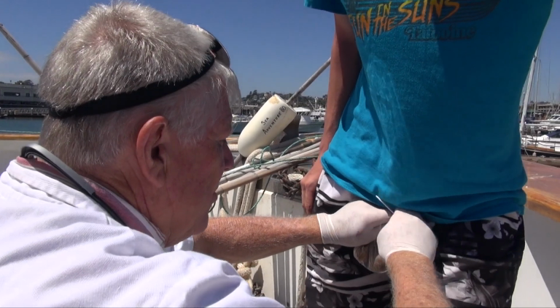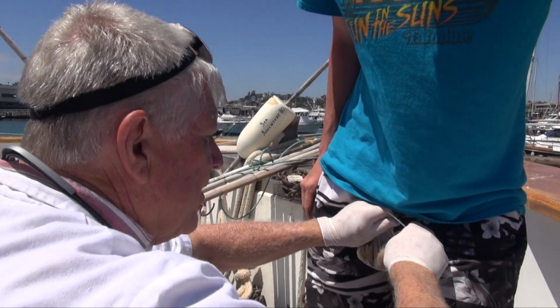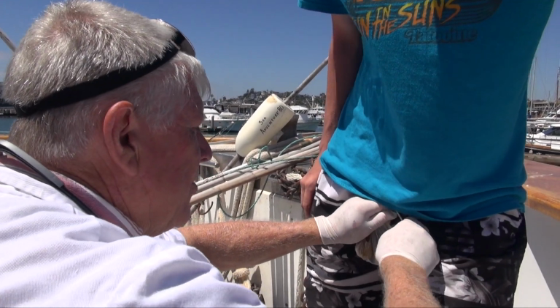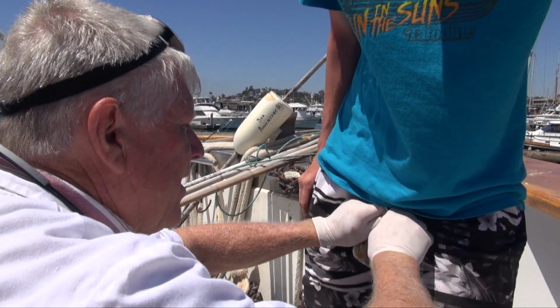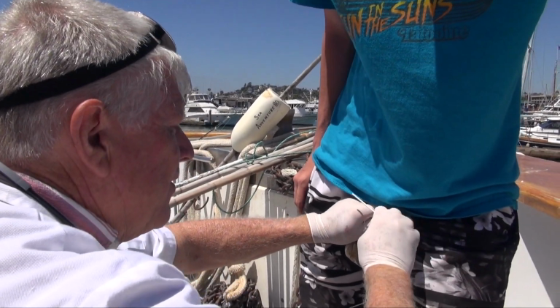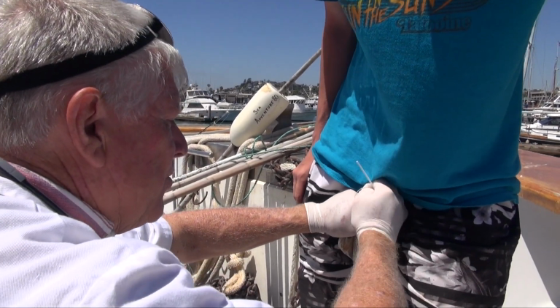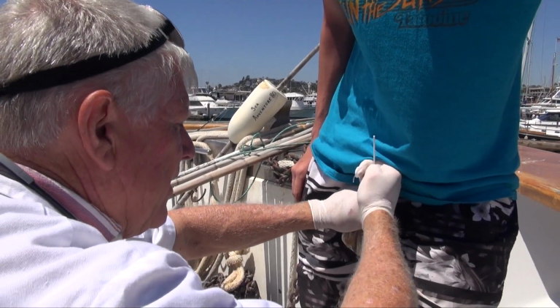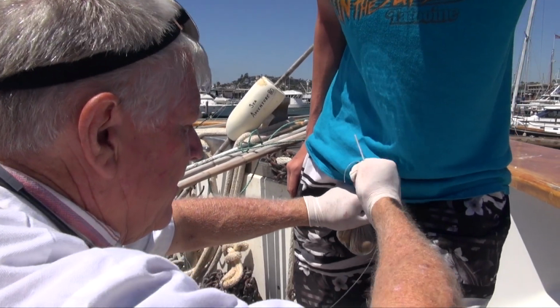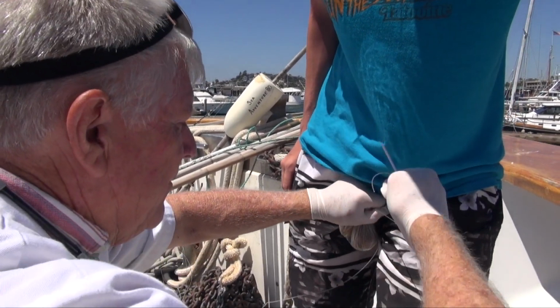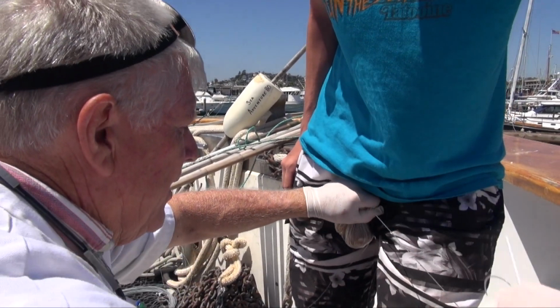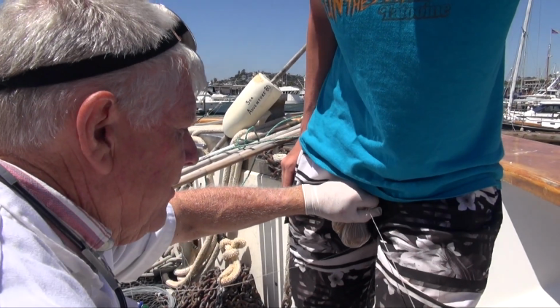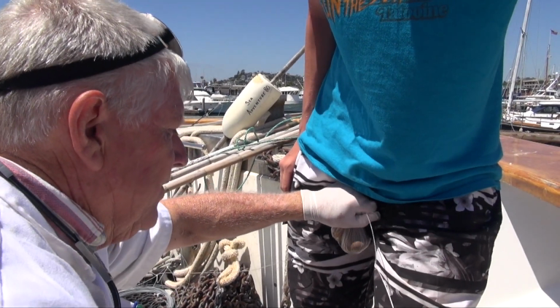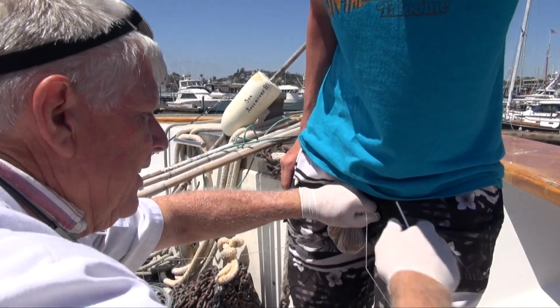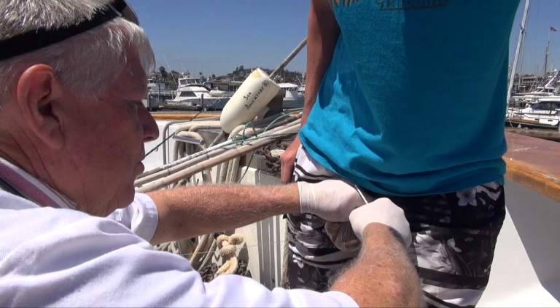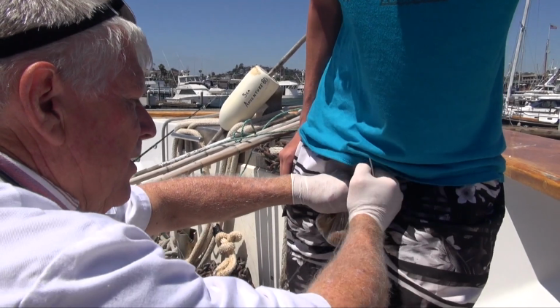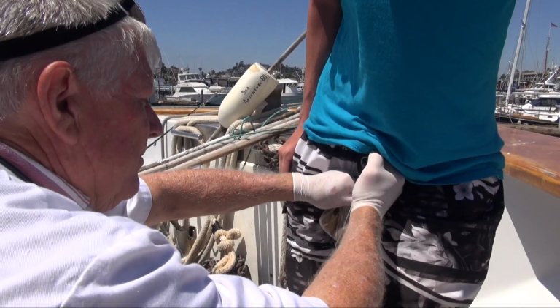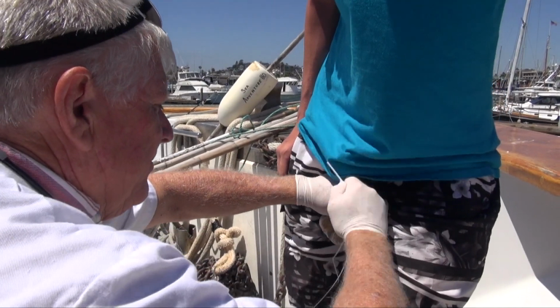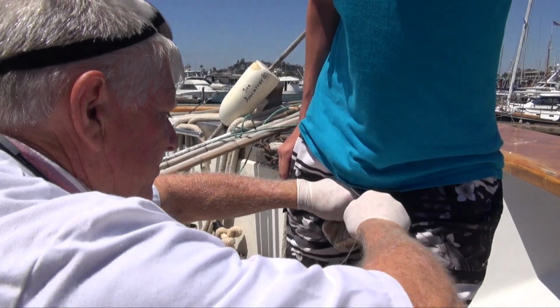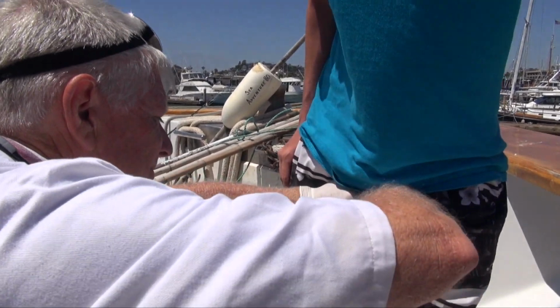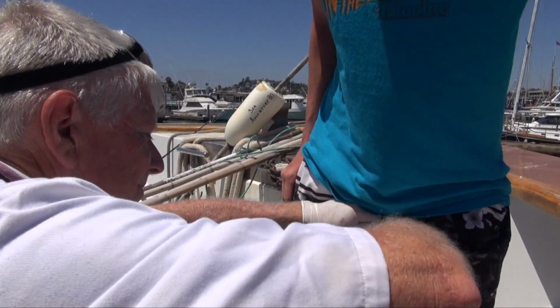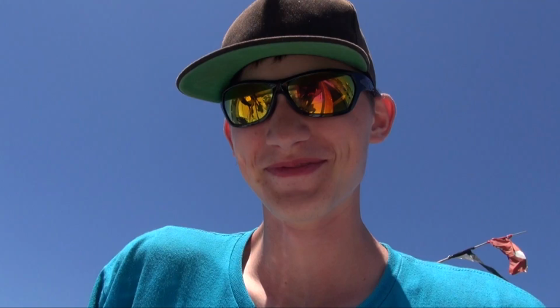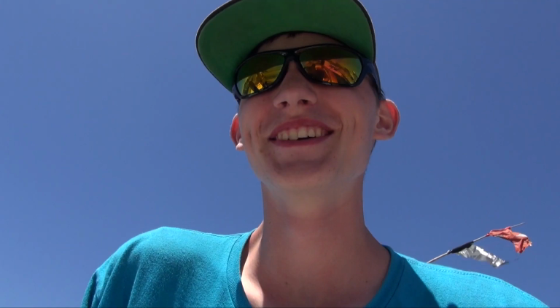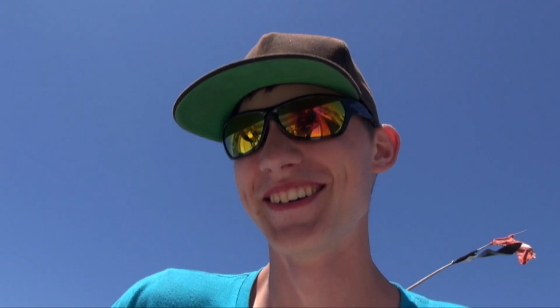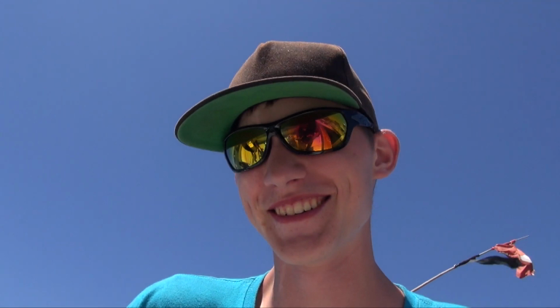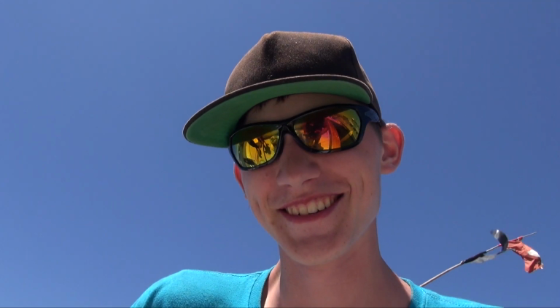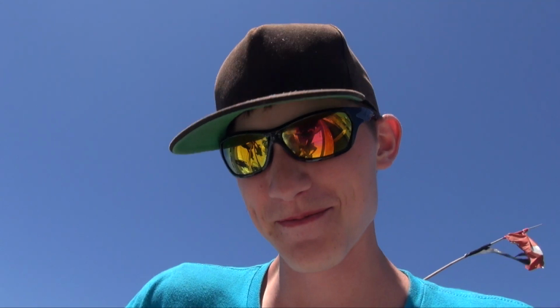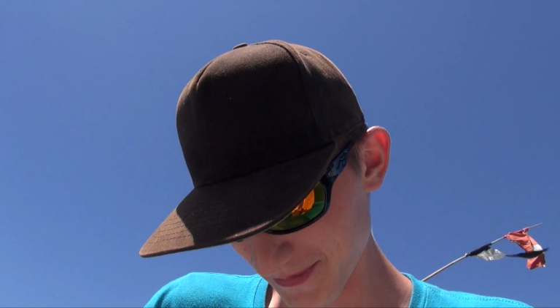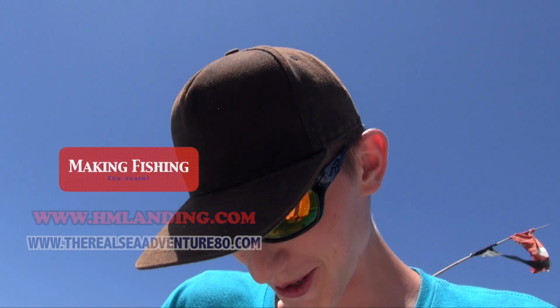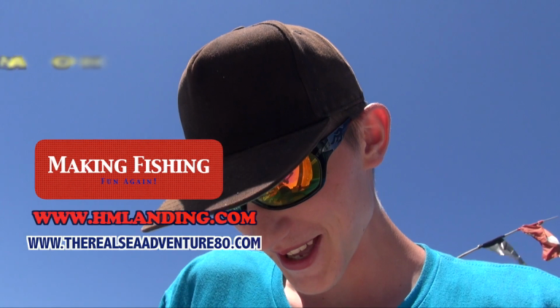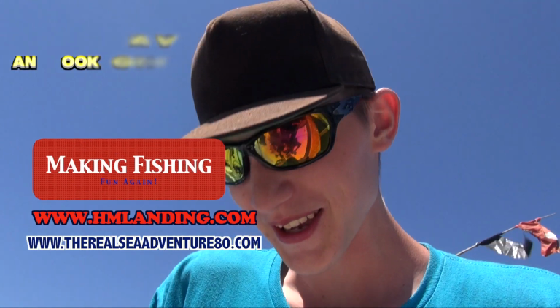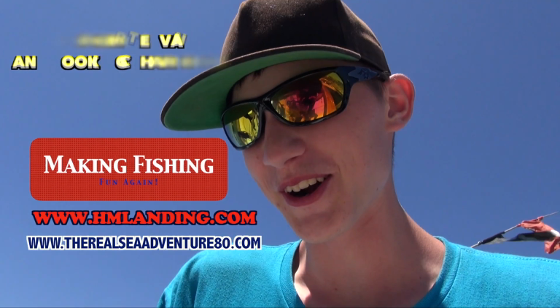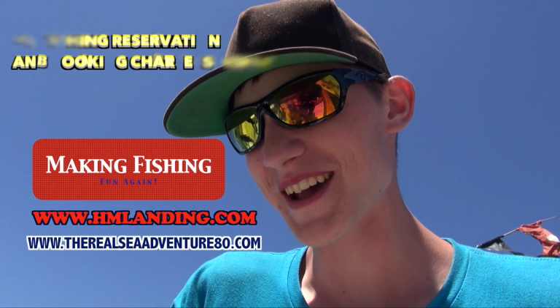There's nothing like a good day on the Sea Adventure 80, even if we have to sew them up. Alright, there you go. Oh man, thanks Dr. Mac.